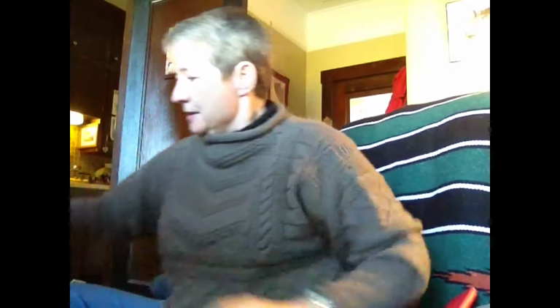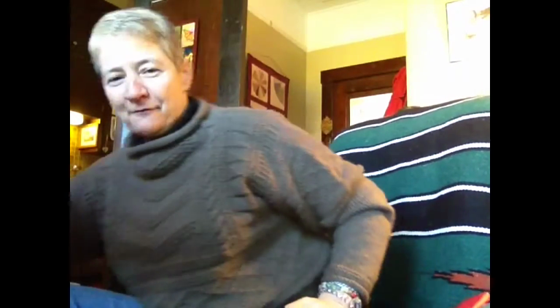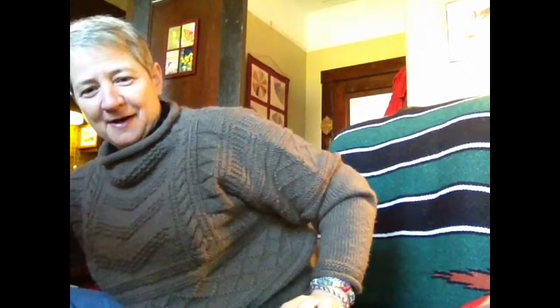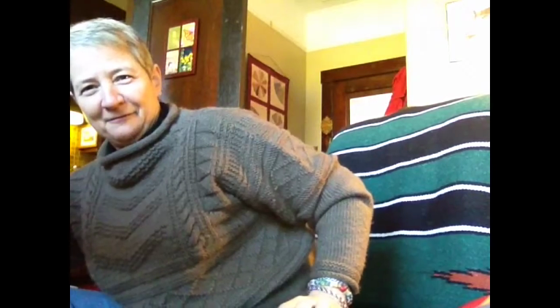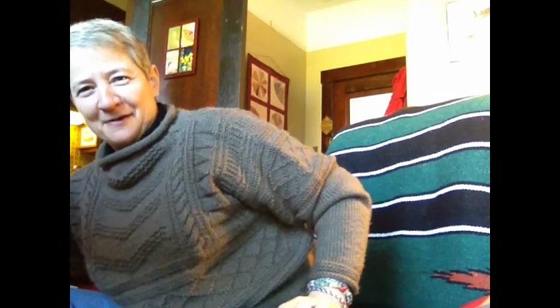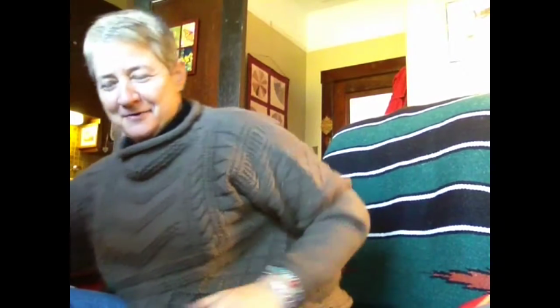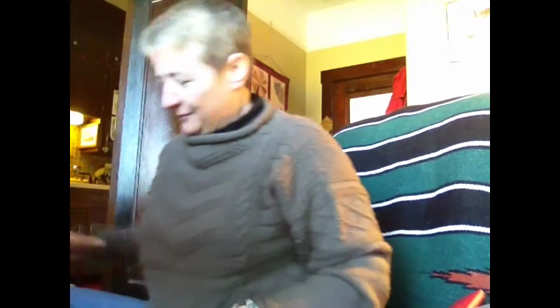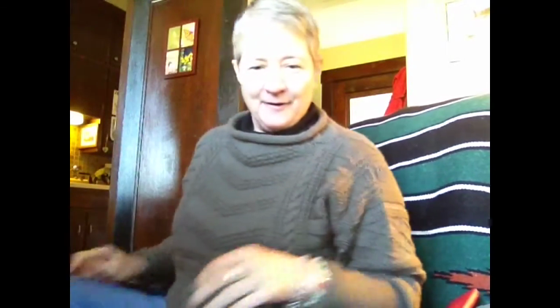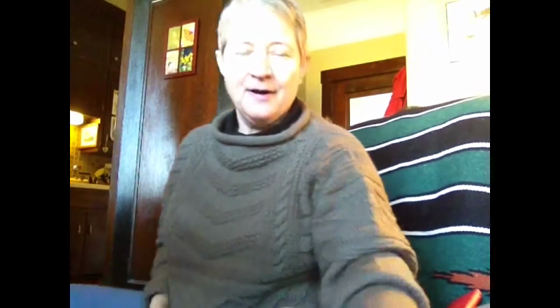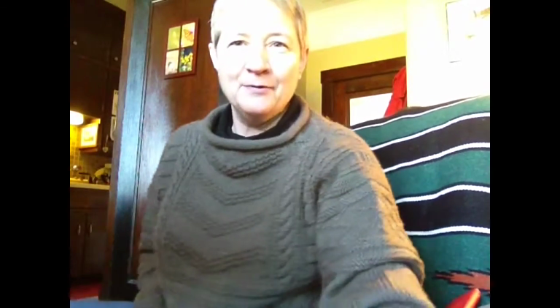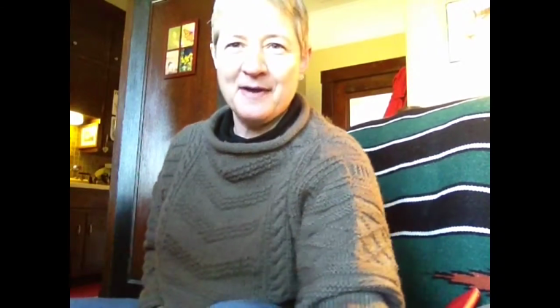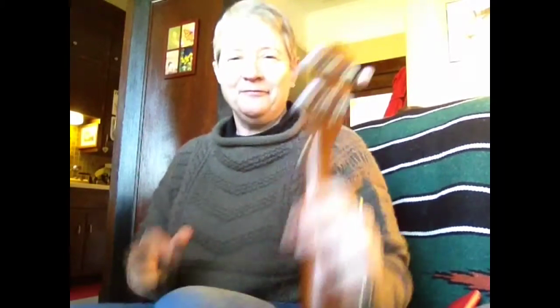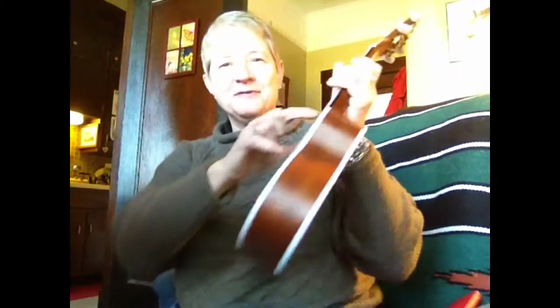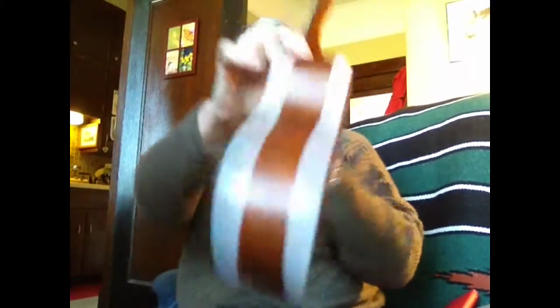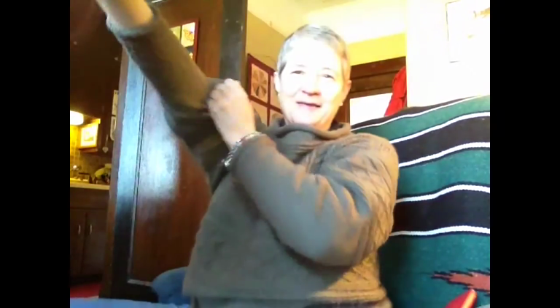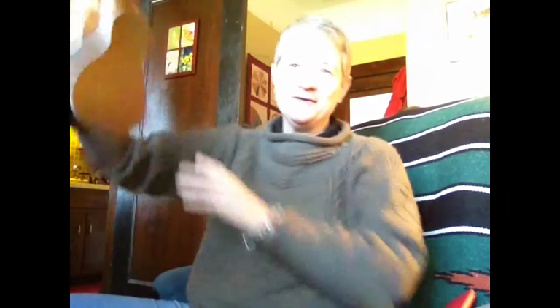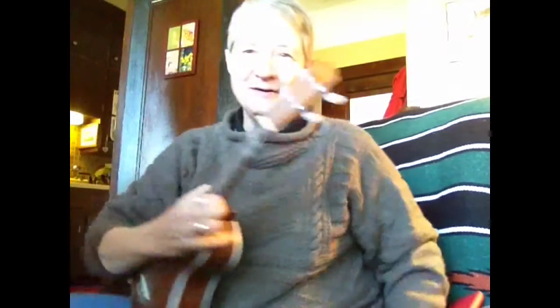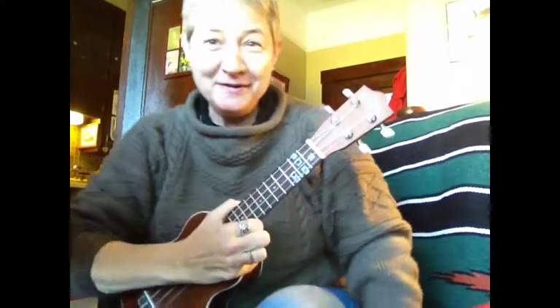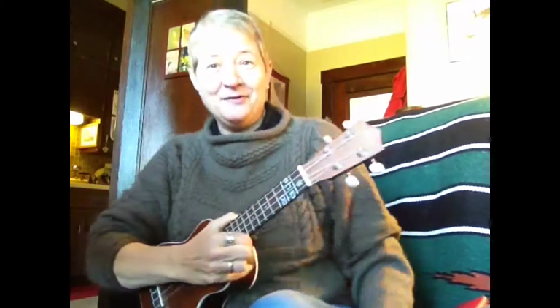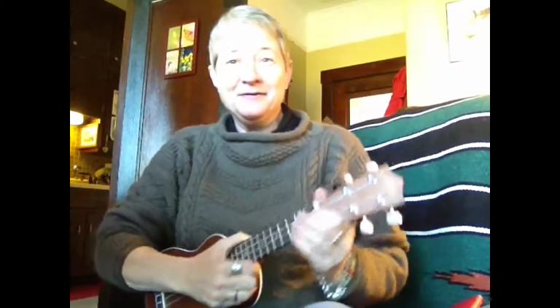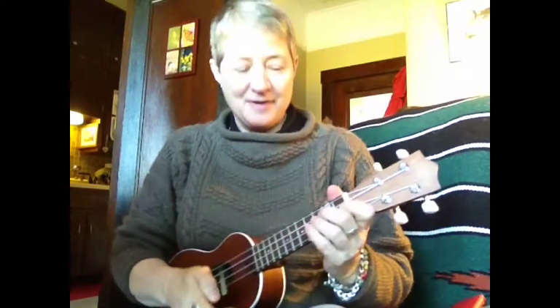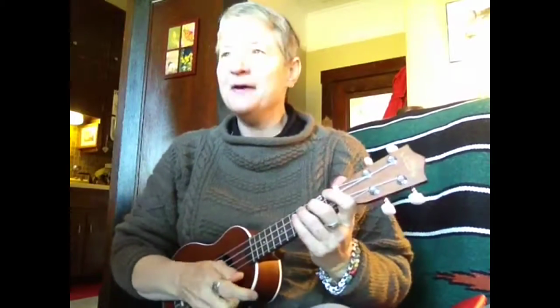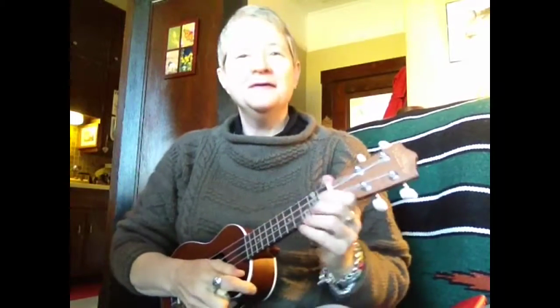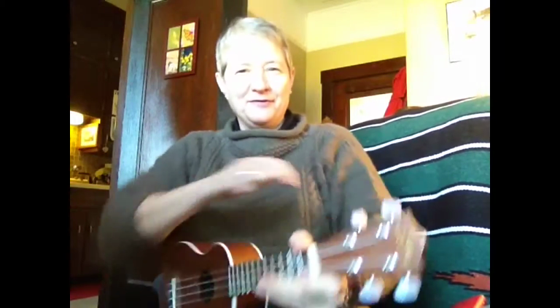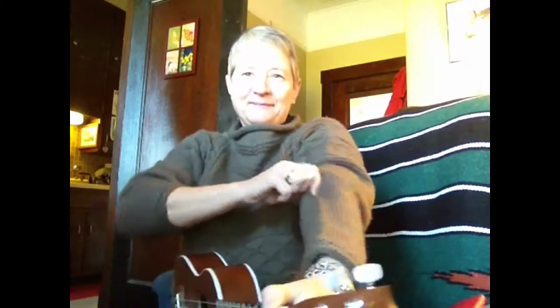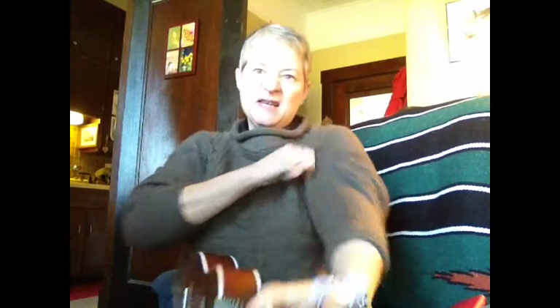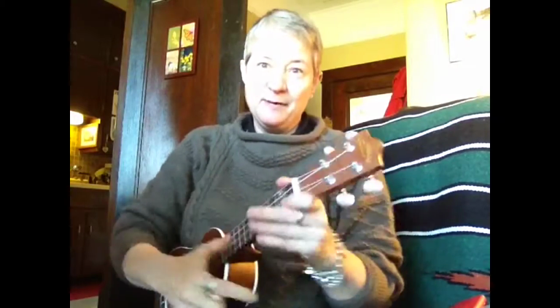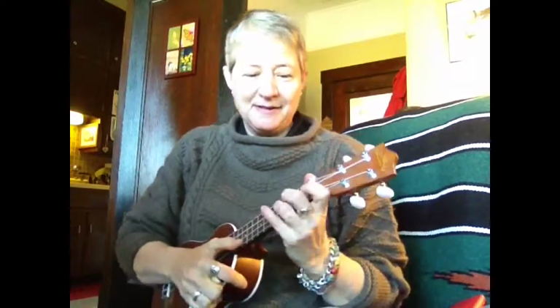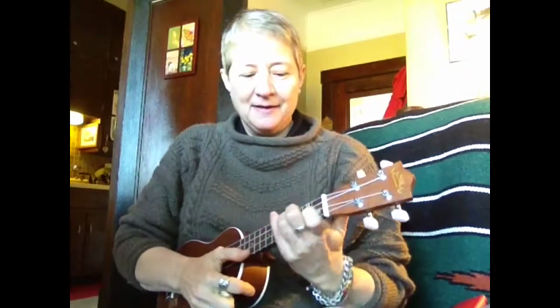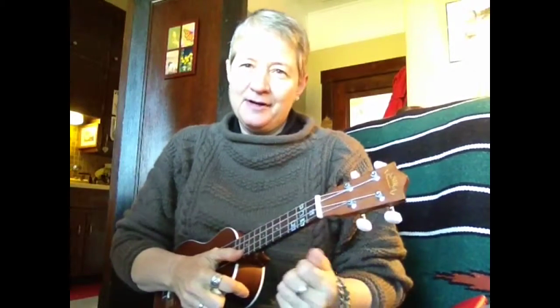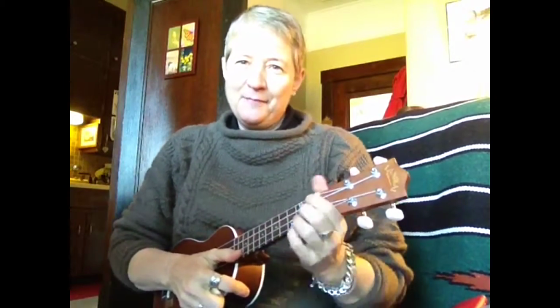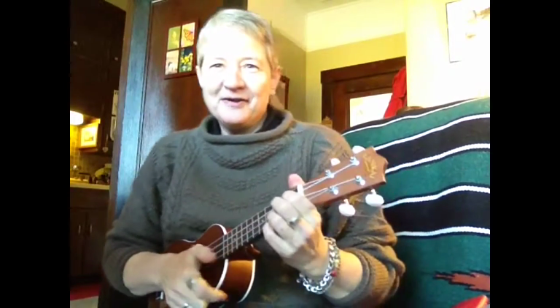For fun, and for Peggy Whaley who asked for O Come O Come Emmanuel for Christmas, I'm going to play this using different ukuleles so you can compare the difference. It's an experiment and we're not going to worry about perfection.